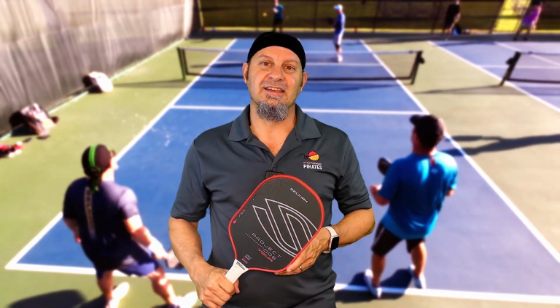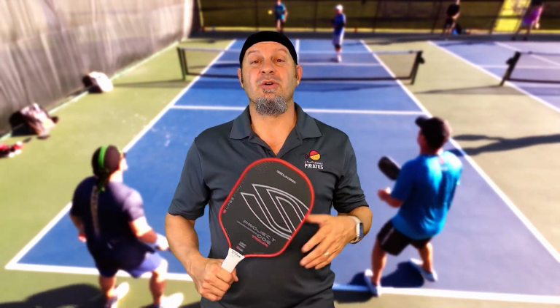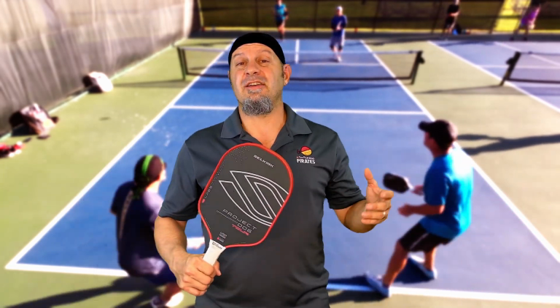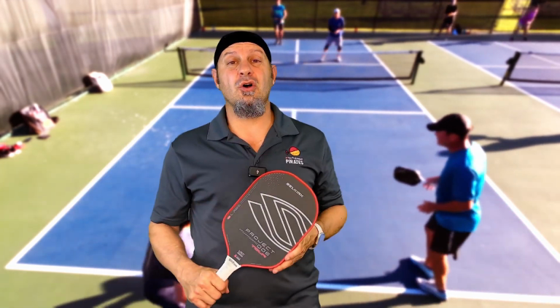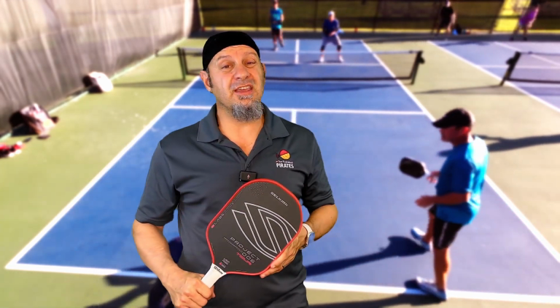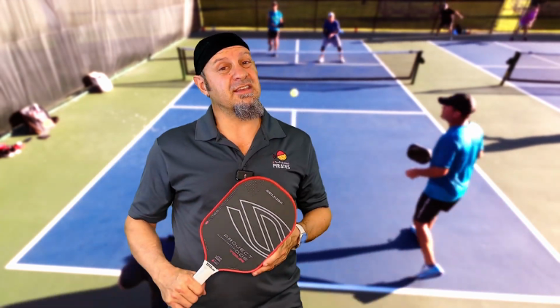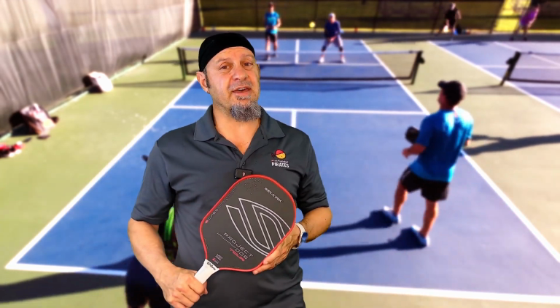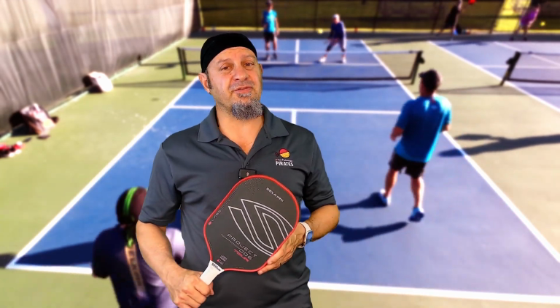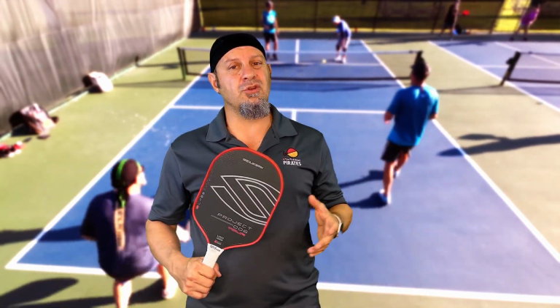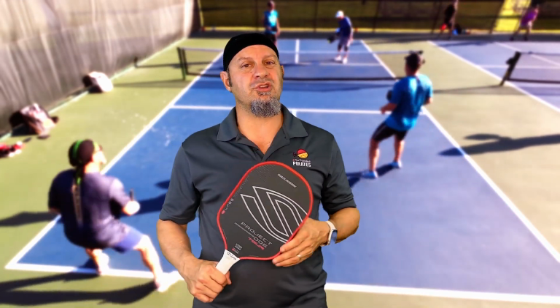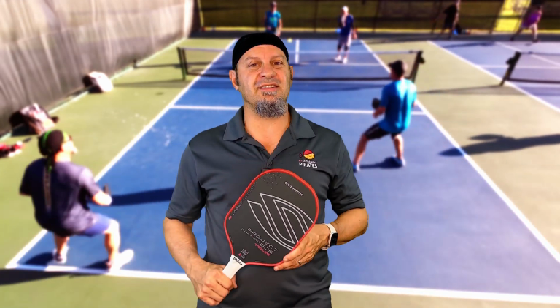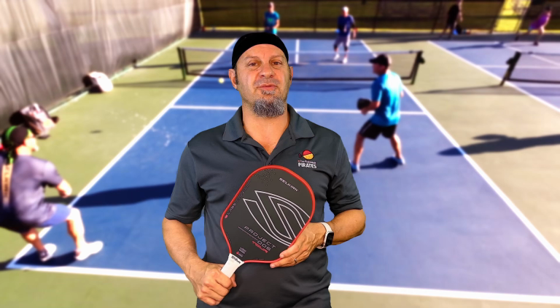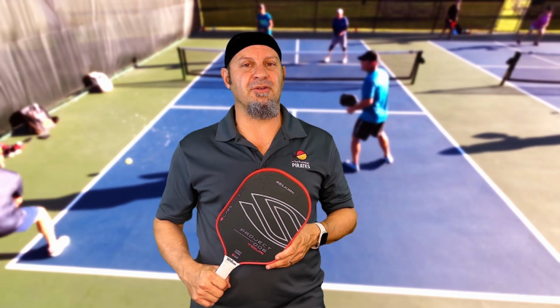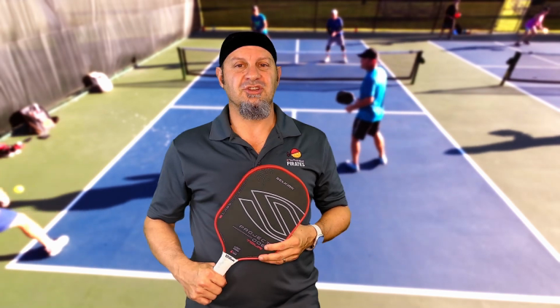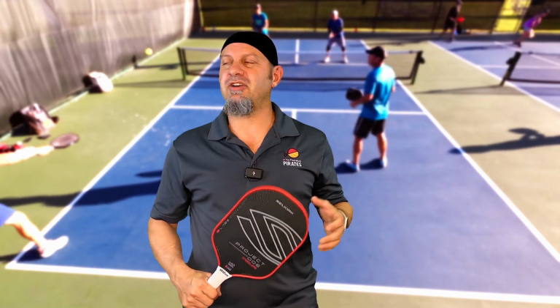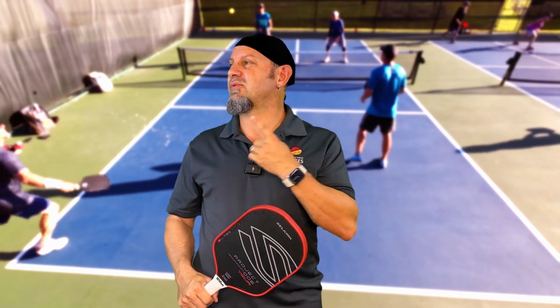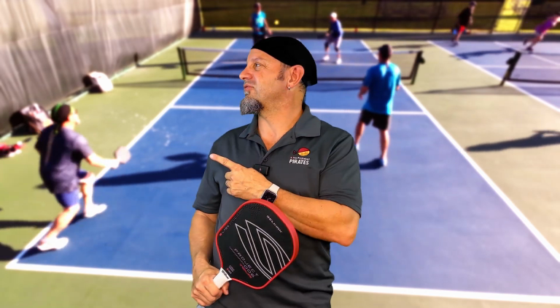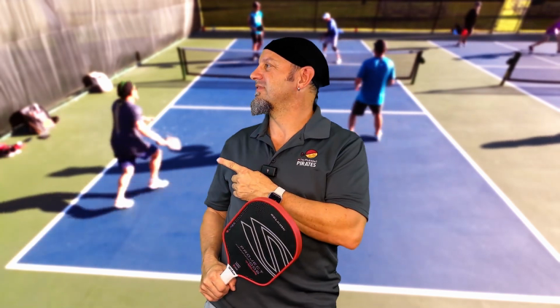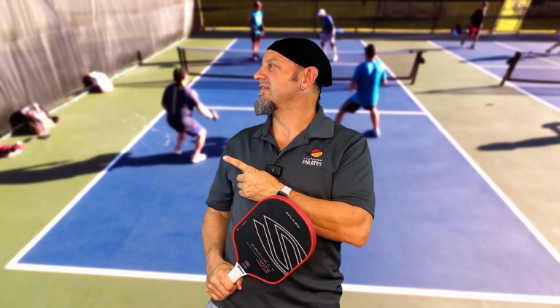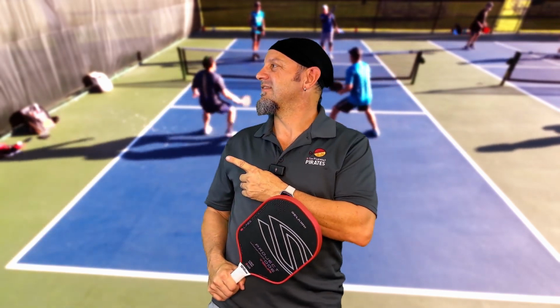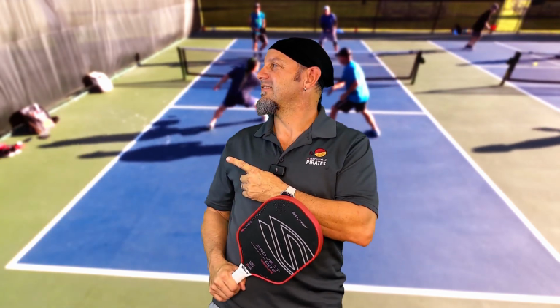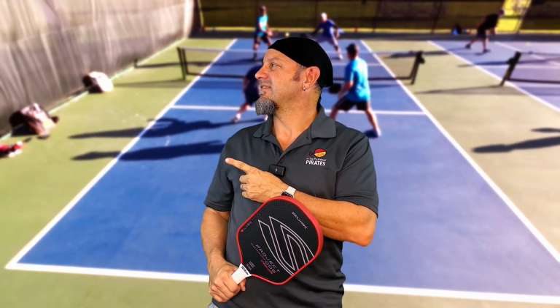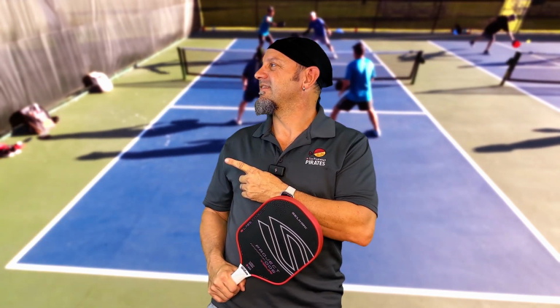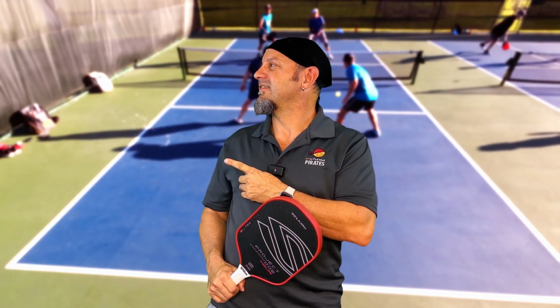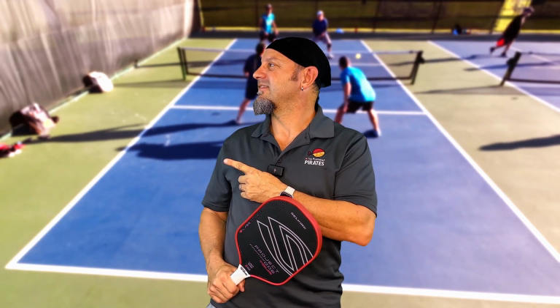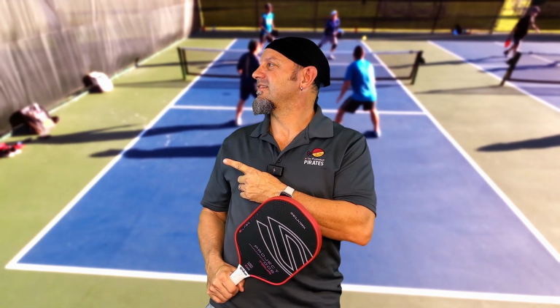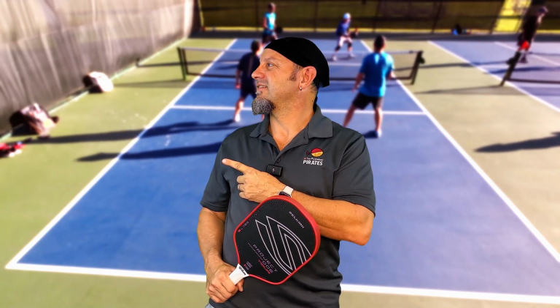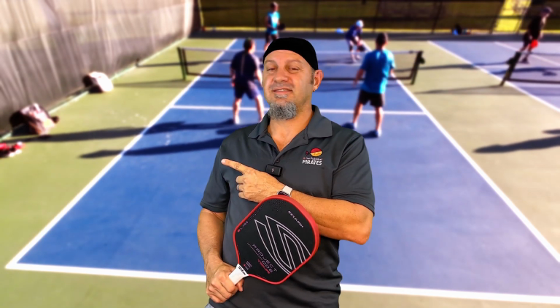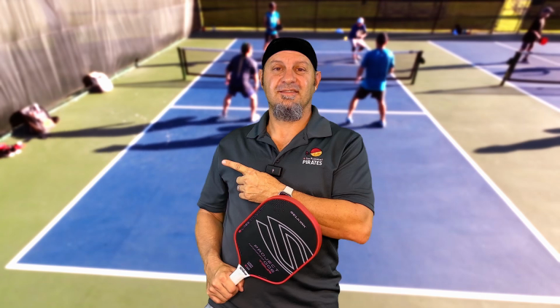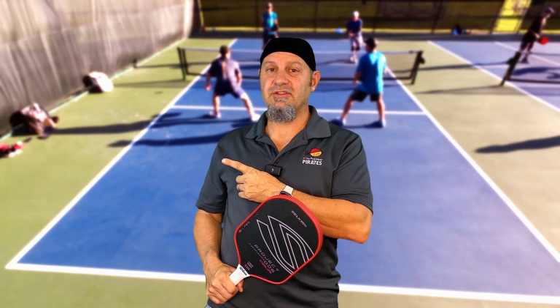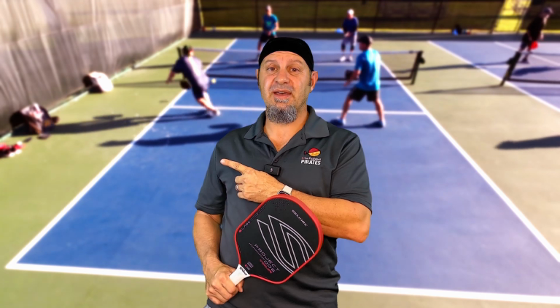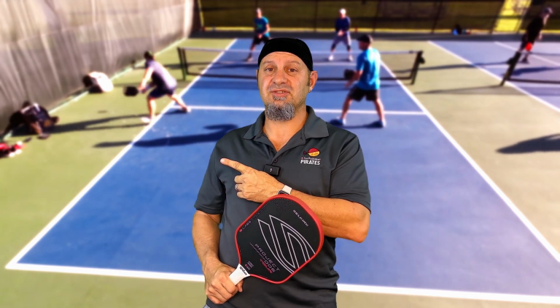If you don't think this paddle is for you or you want to try a different paddle, check out these reviews — they're good paddles too.